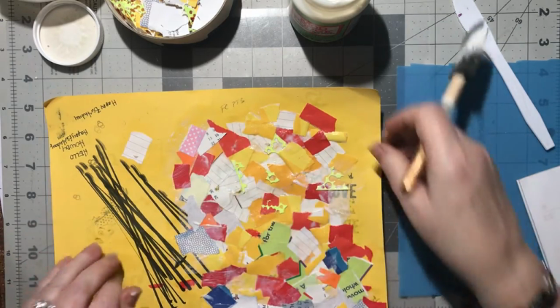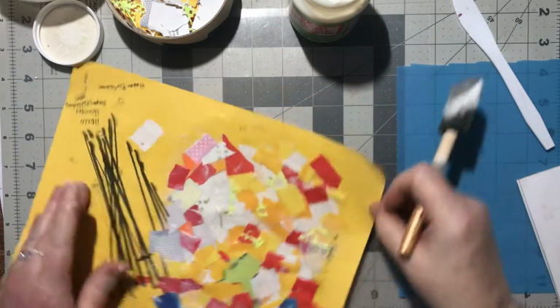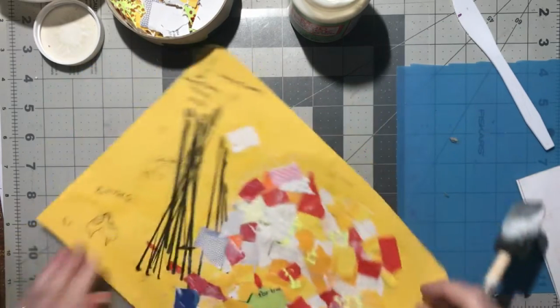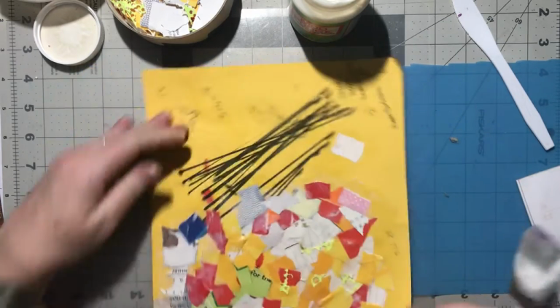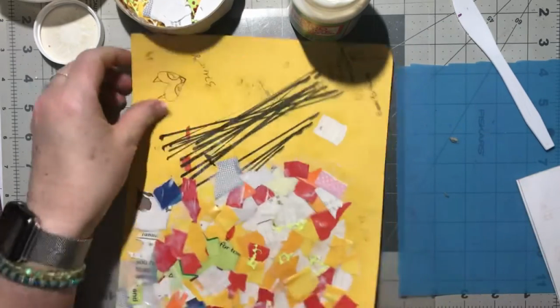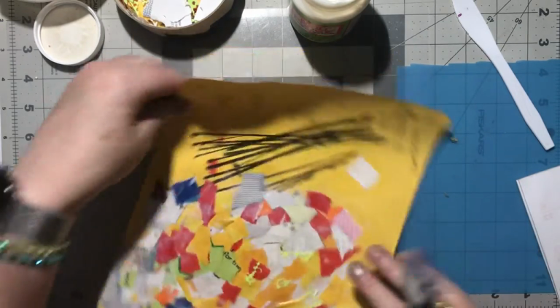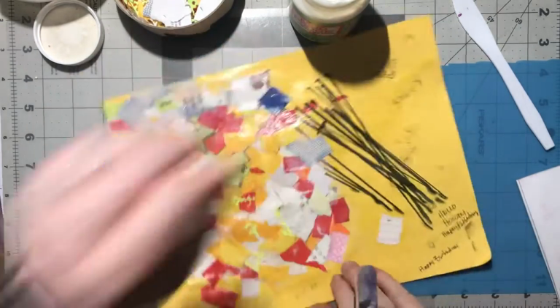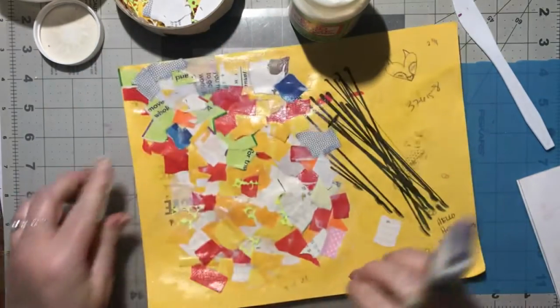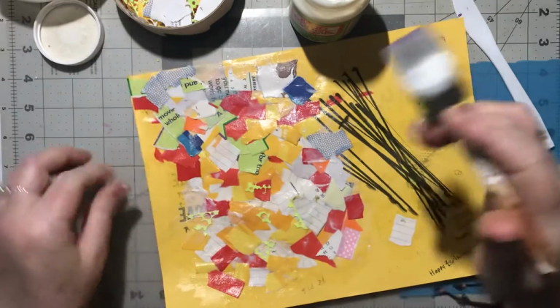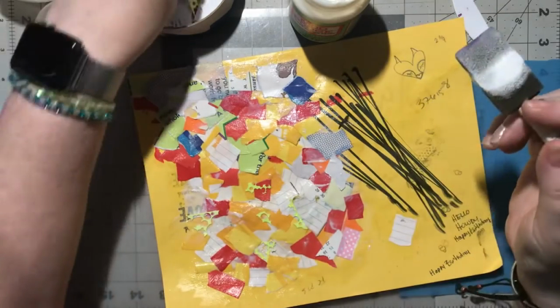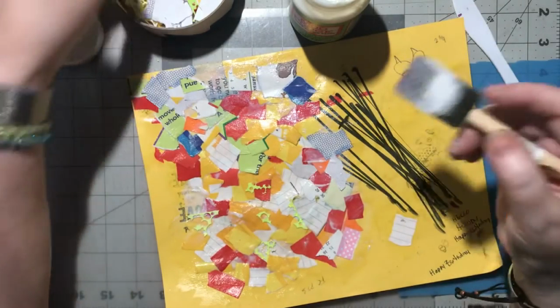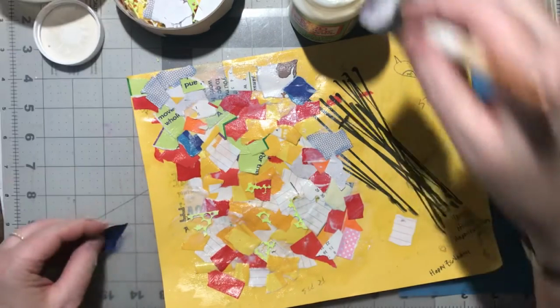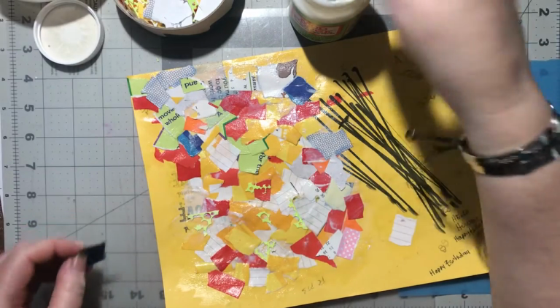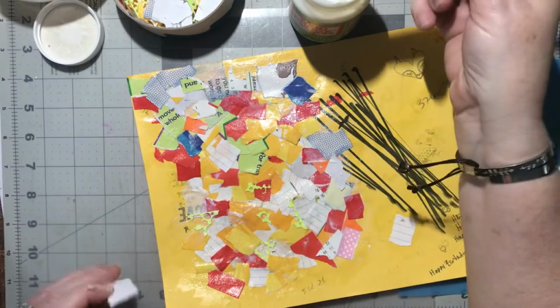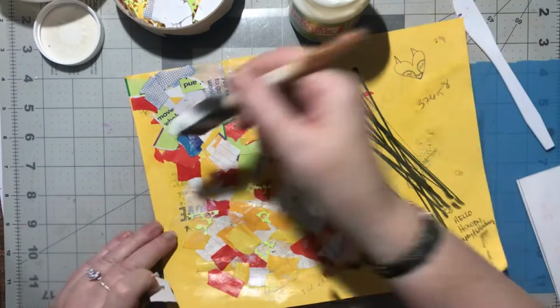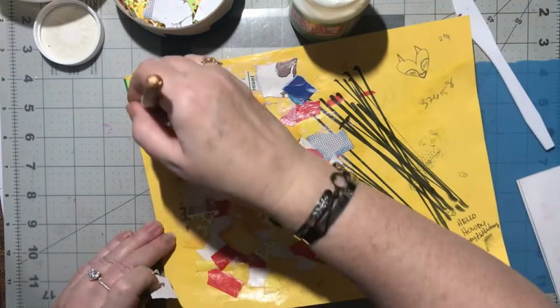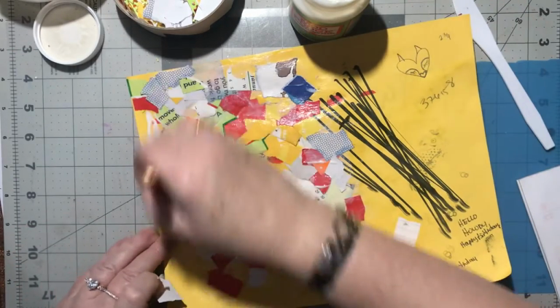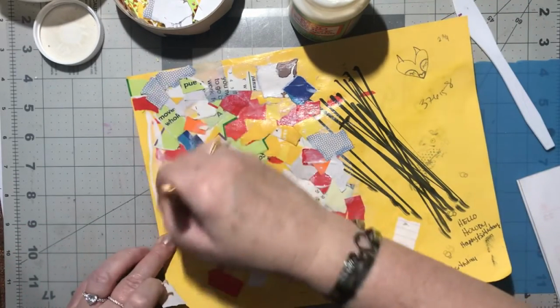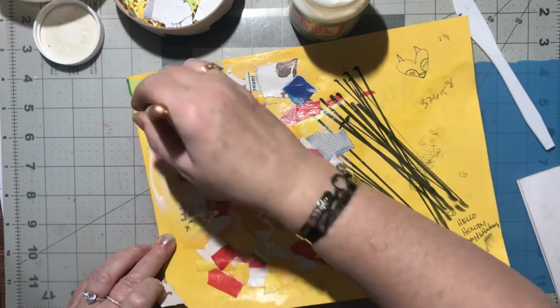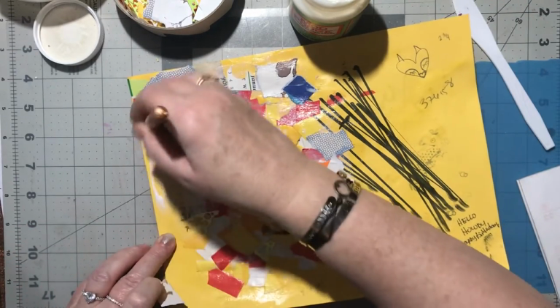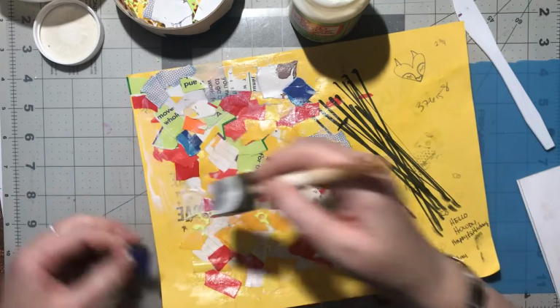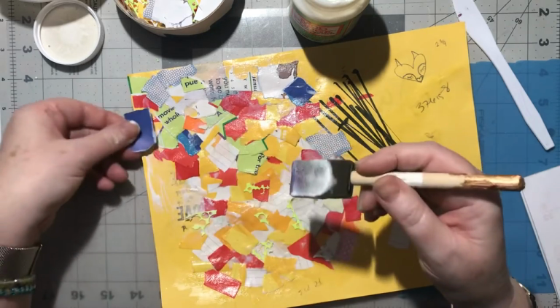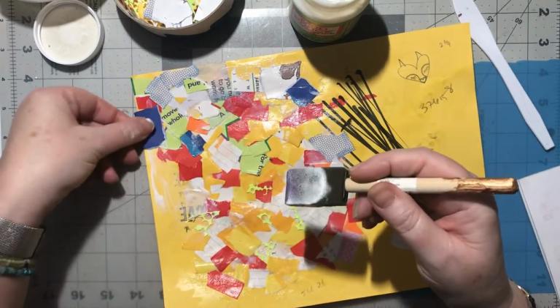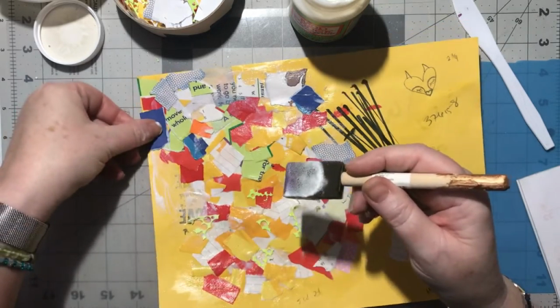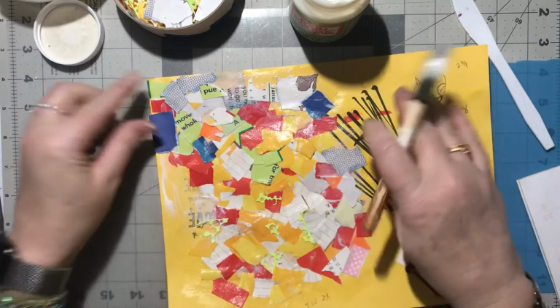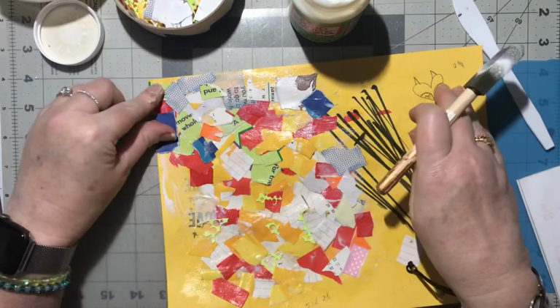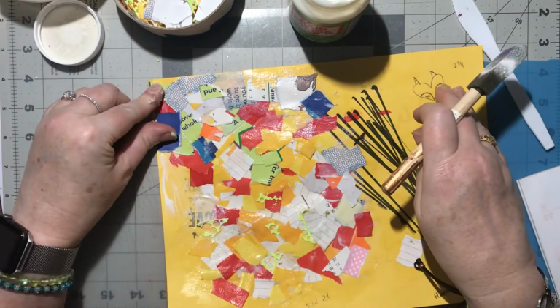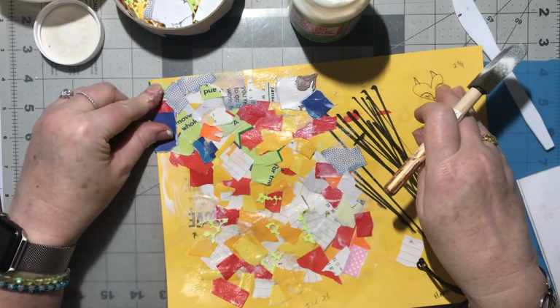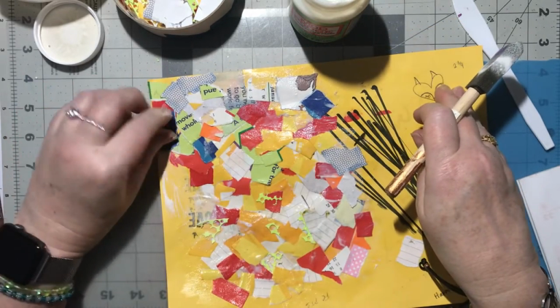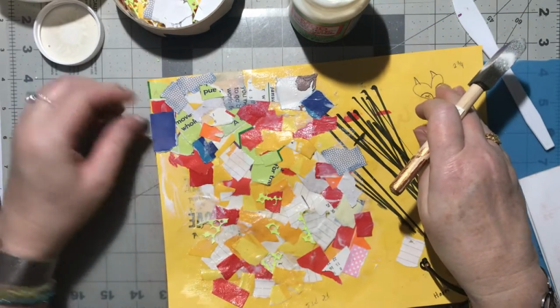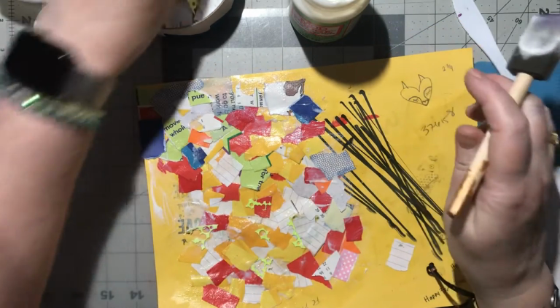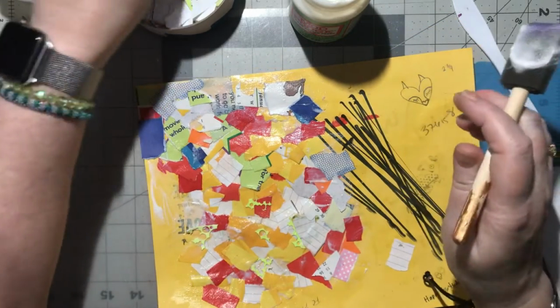This is going pretty quick, I like this. Now I'm going to try to do over here and finish this edge.